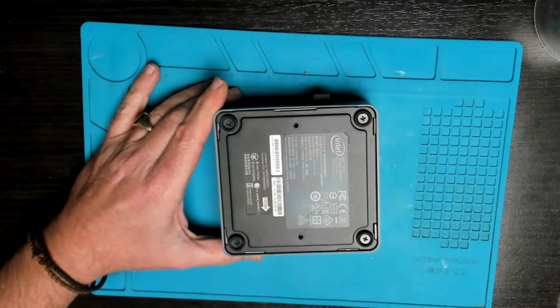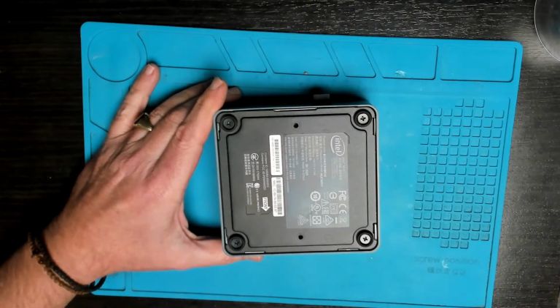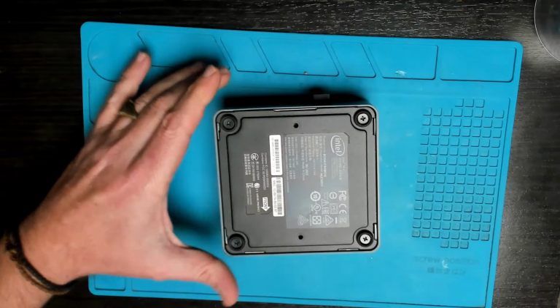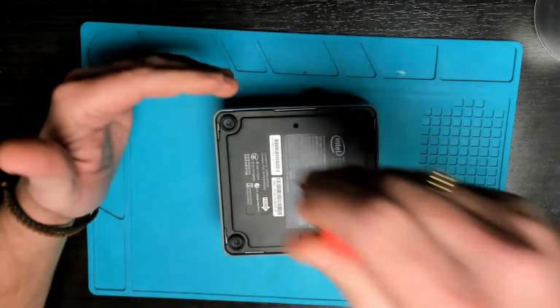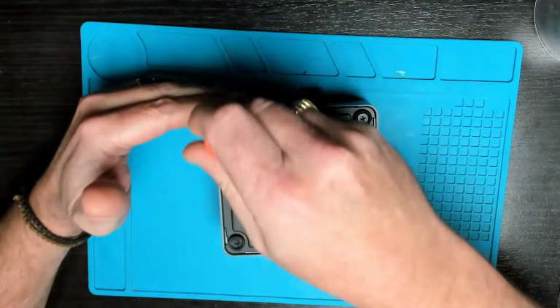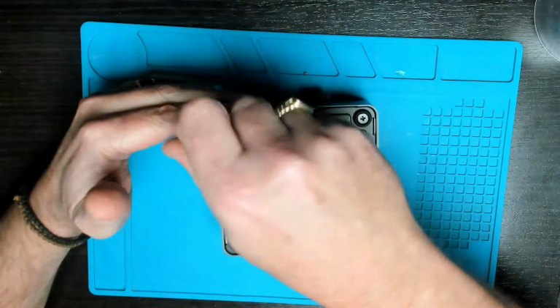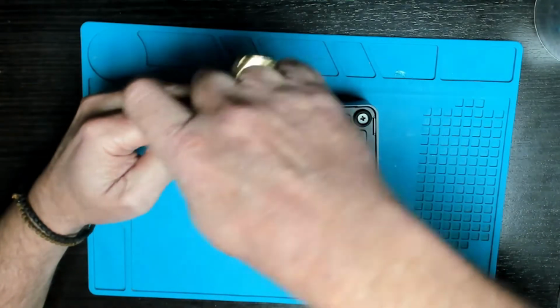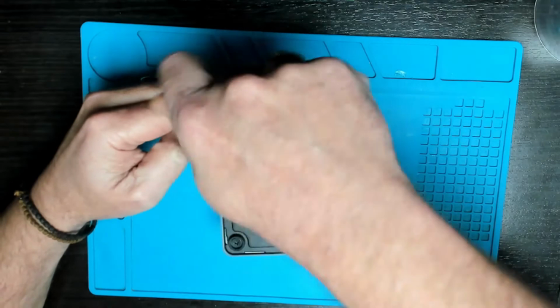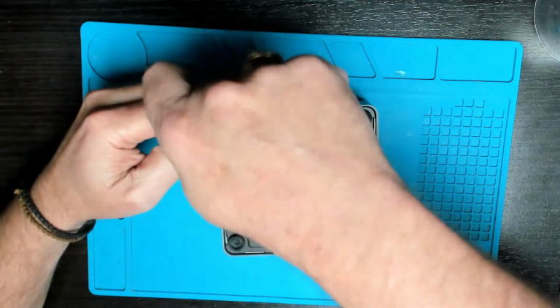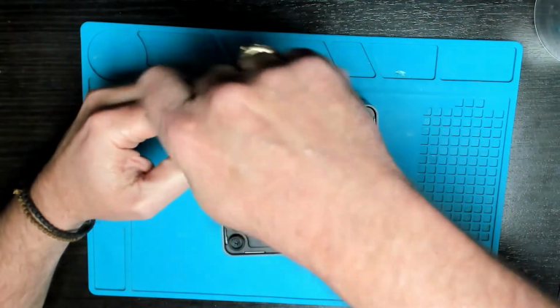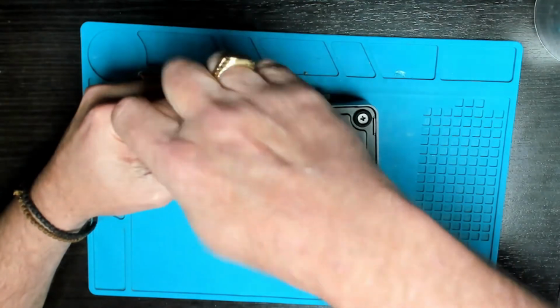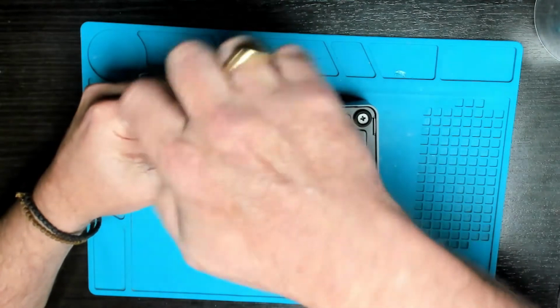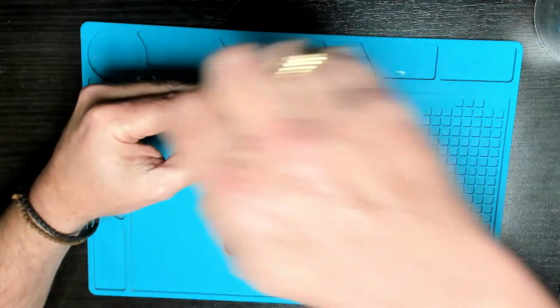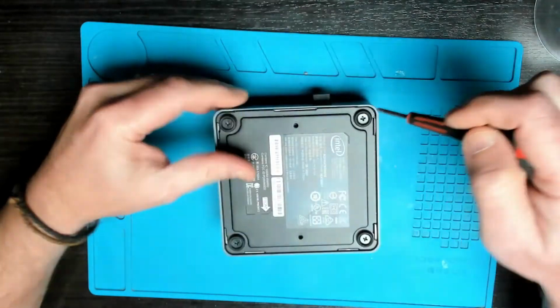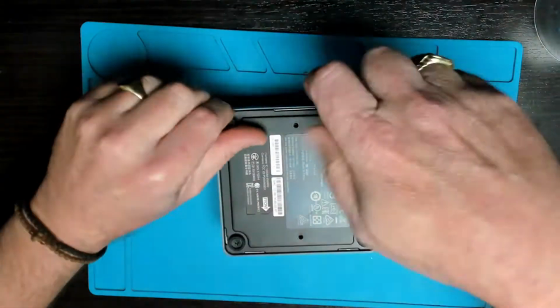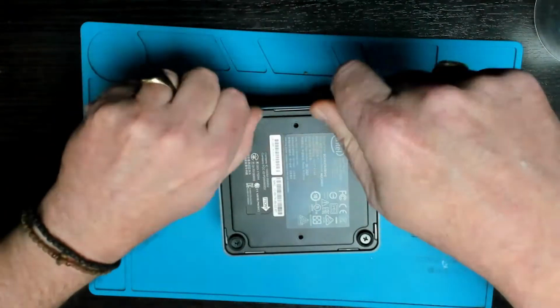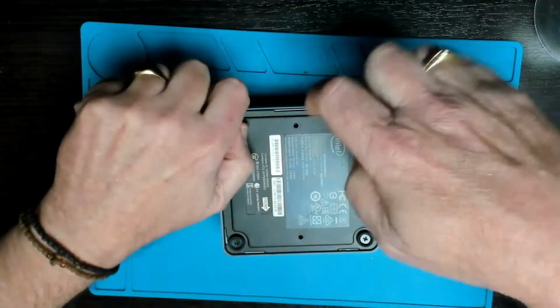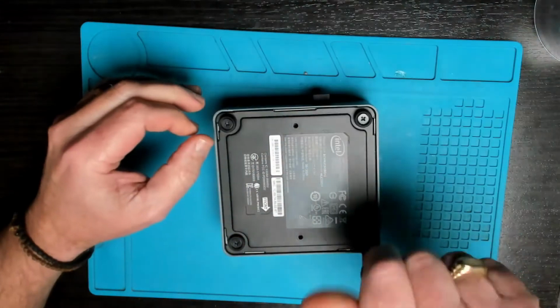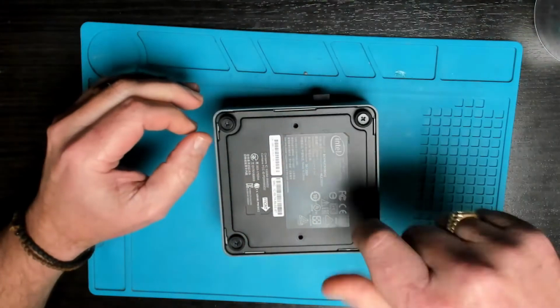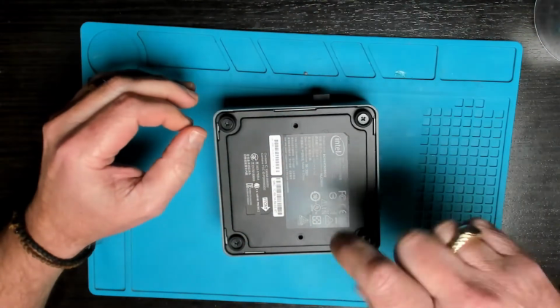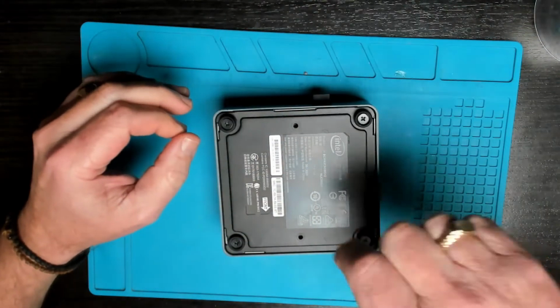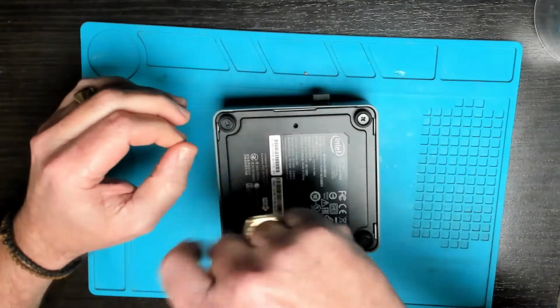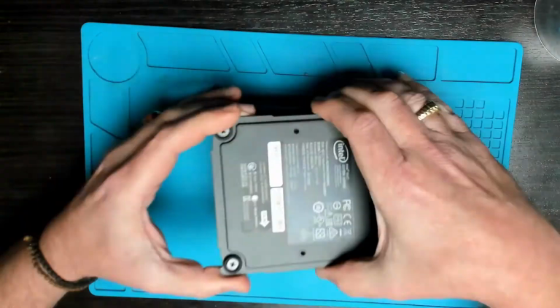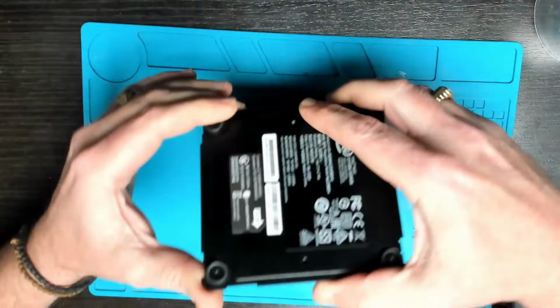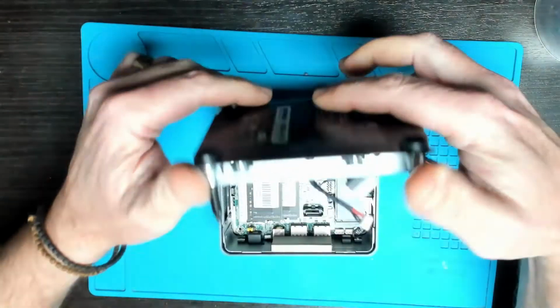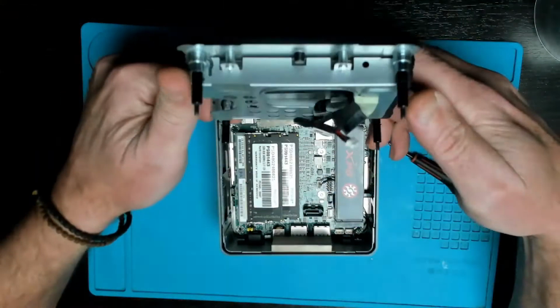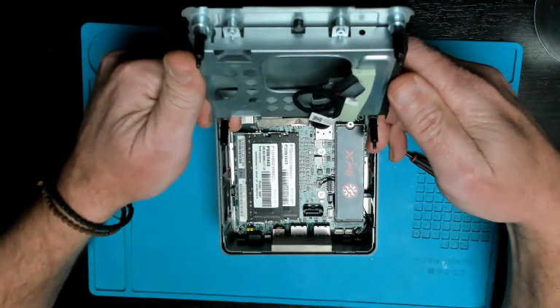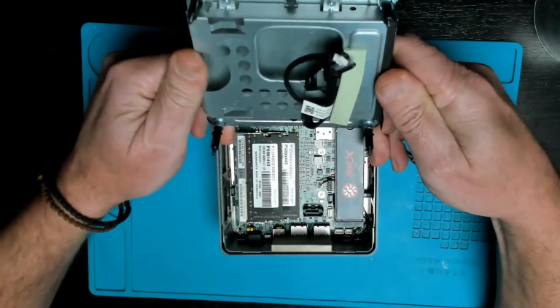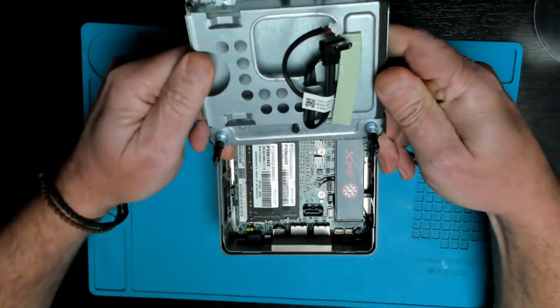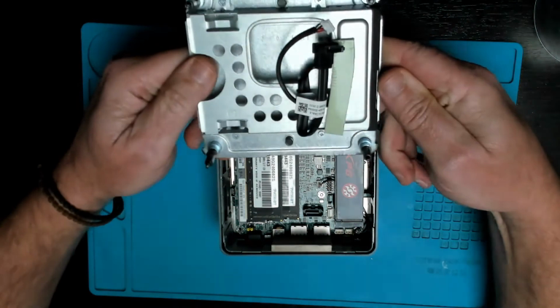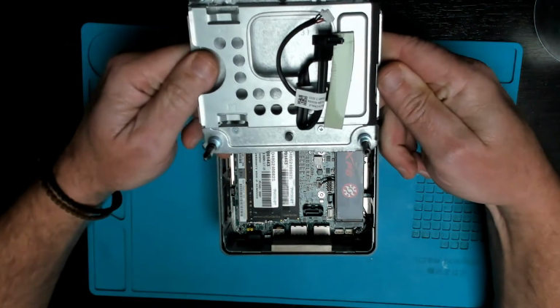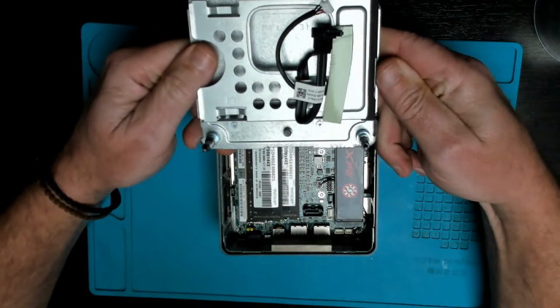These screws are captive so you don't need to remove them all the way. With the cover off, we have full access to the motherboard.